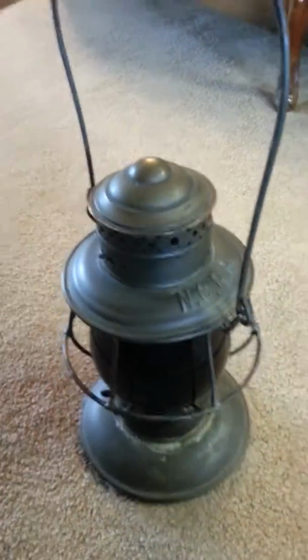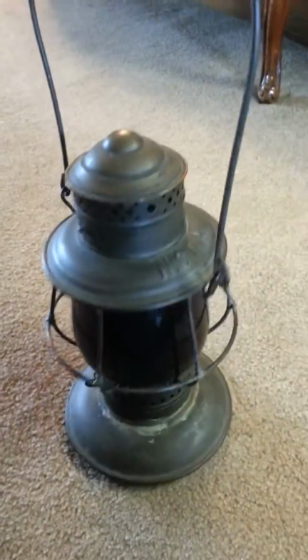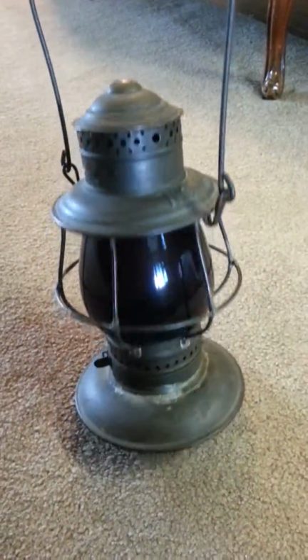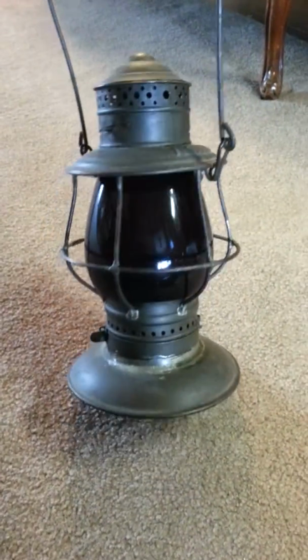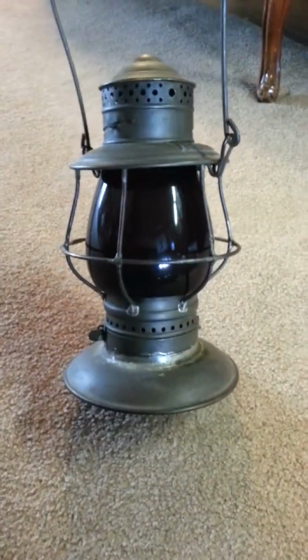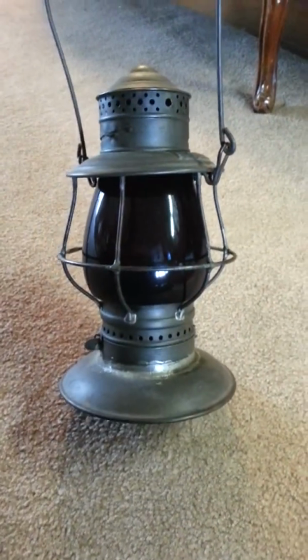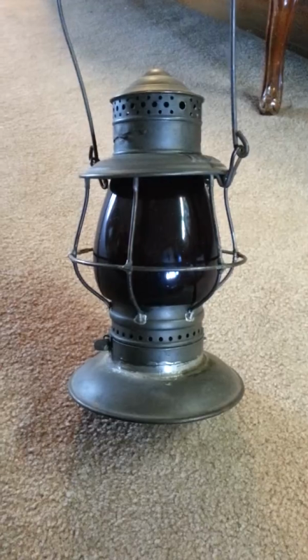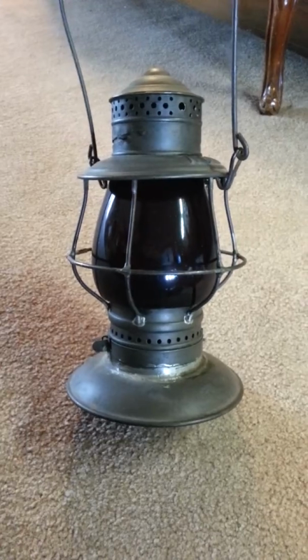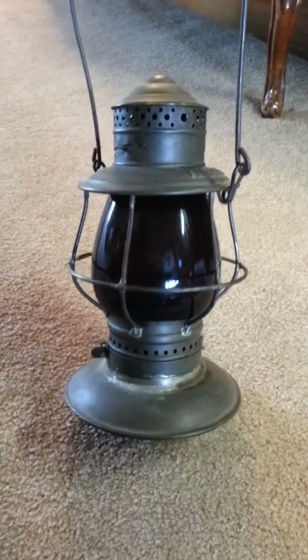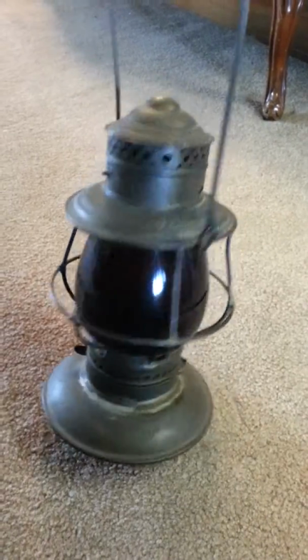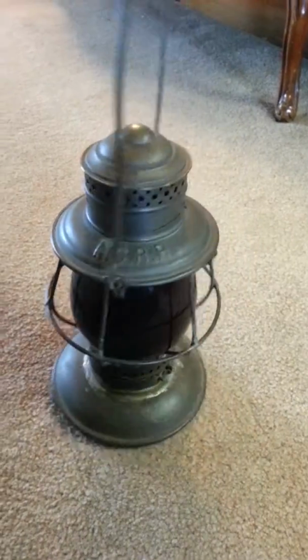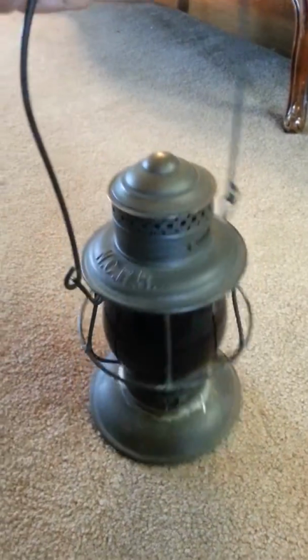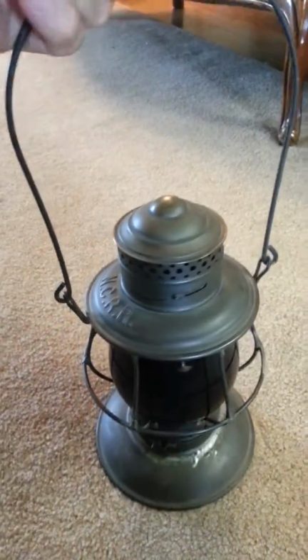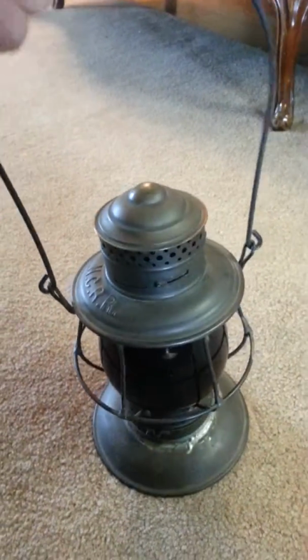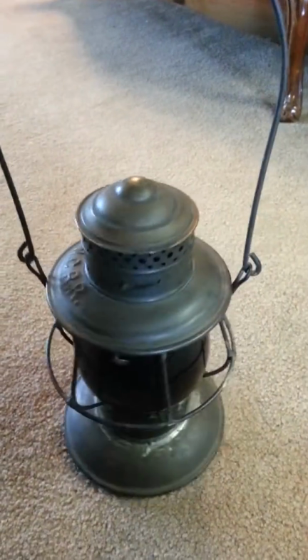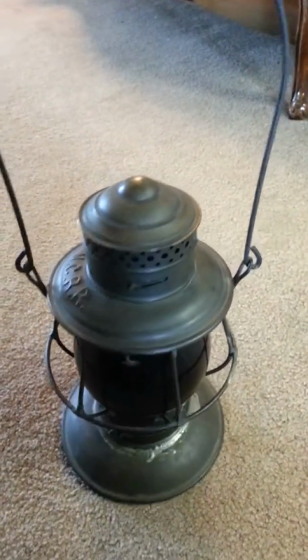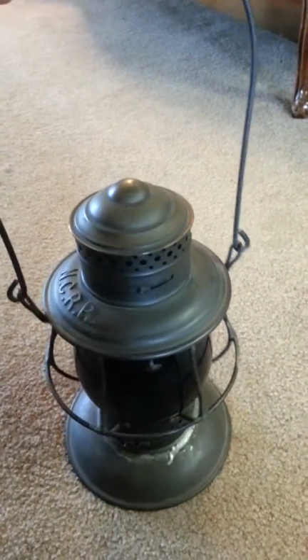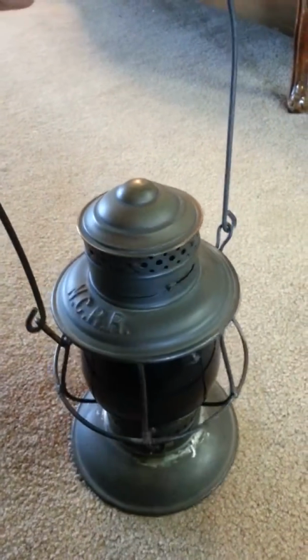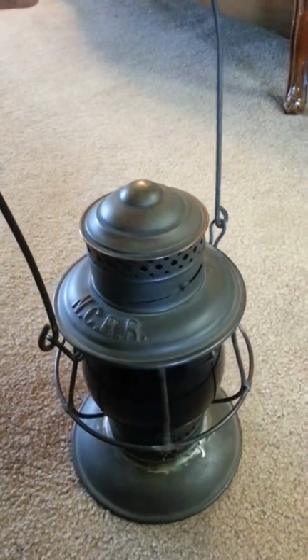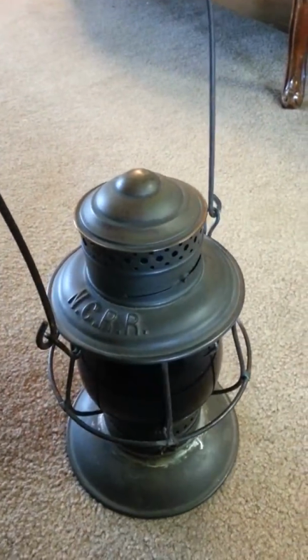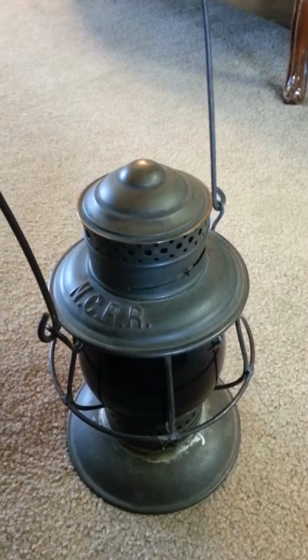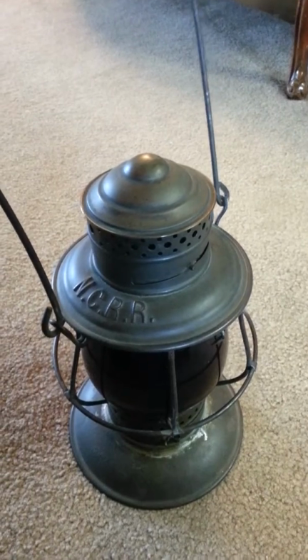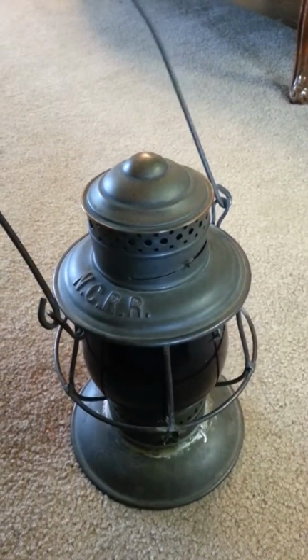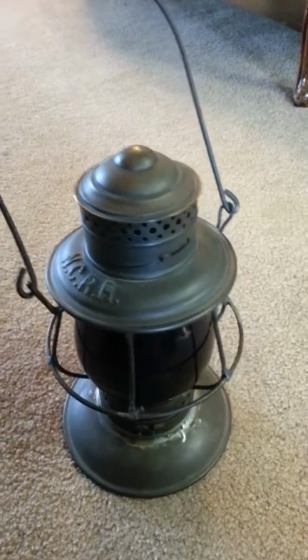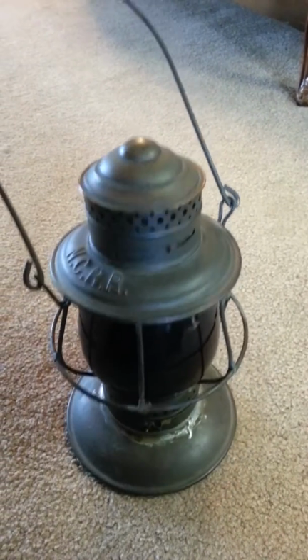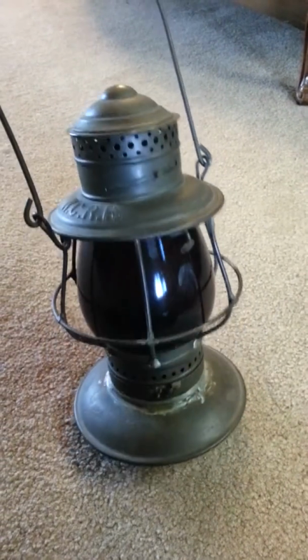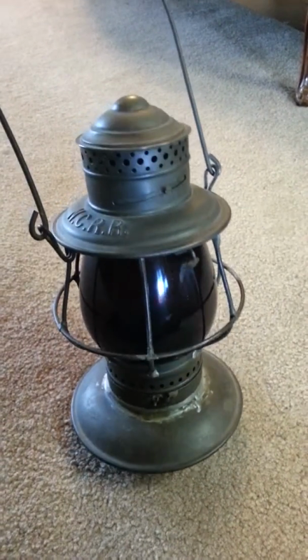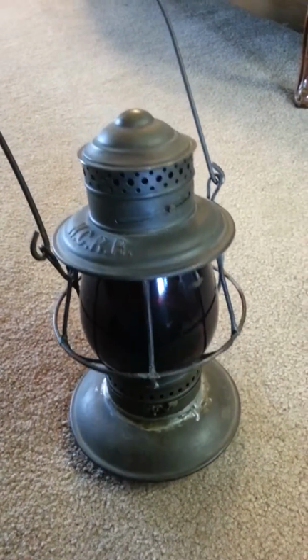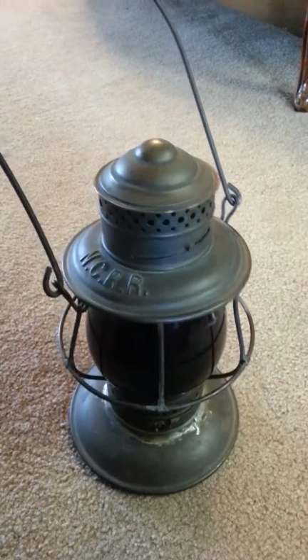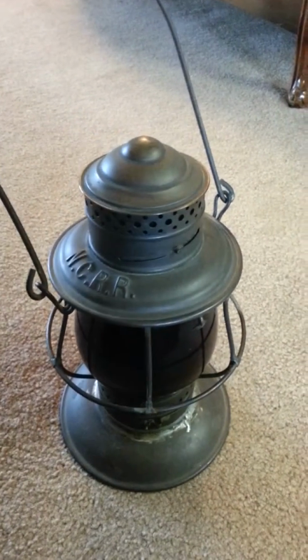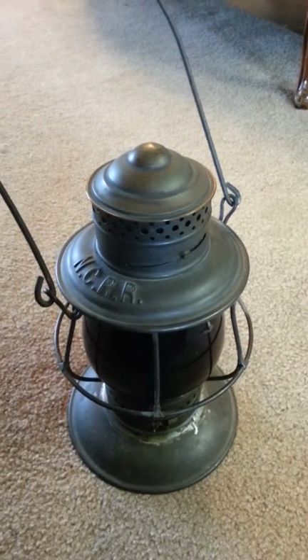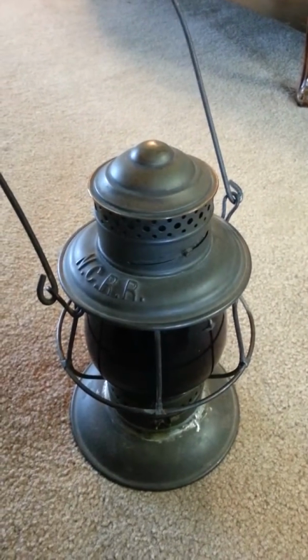But a real, real neat lamp. Pretty well-meant condition. From the Nevada Central Railroad, Austin, Nevada.